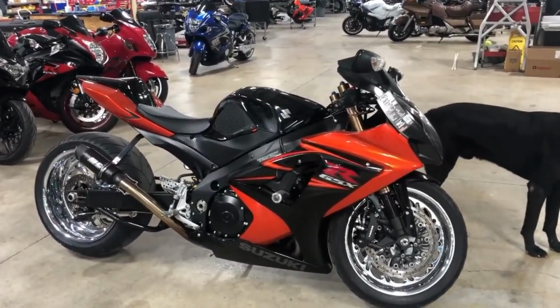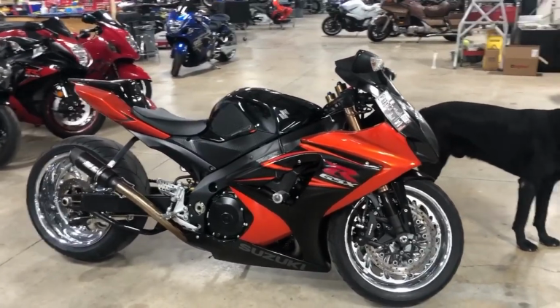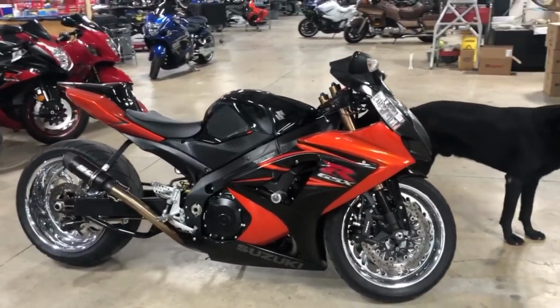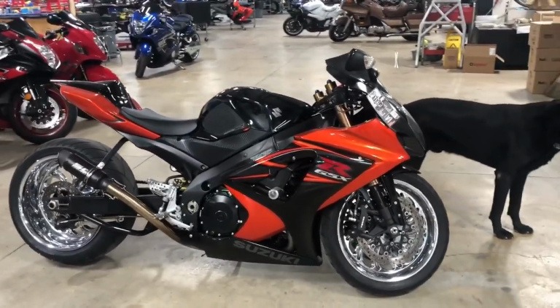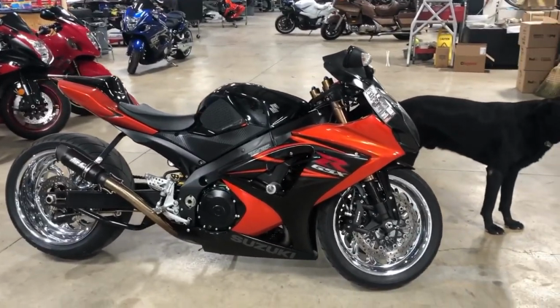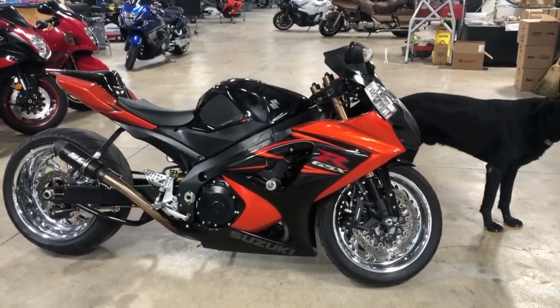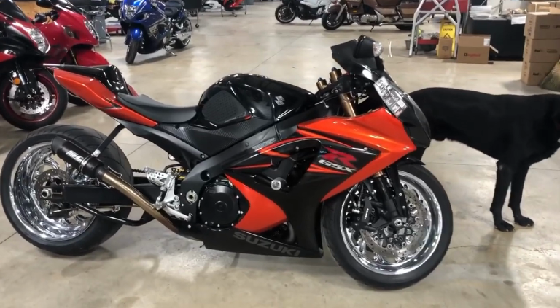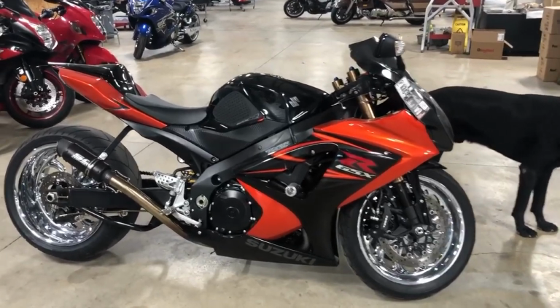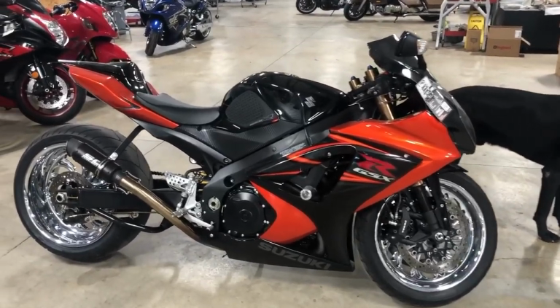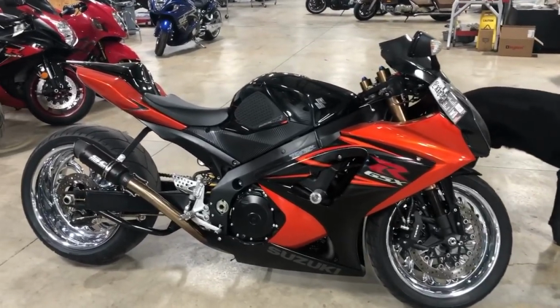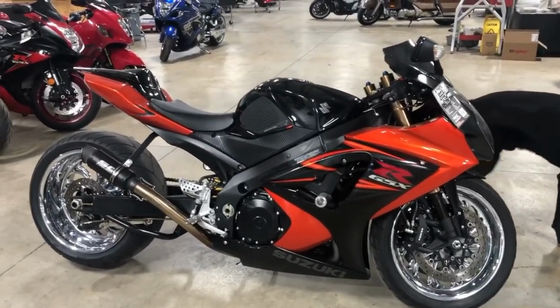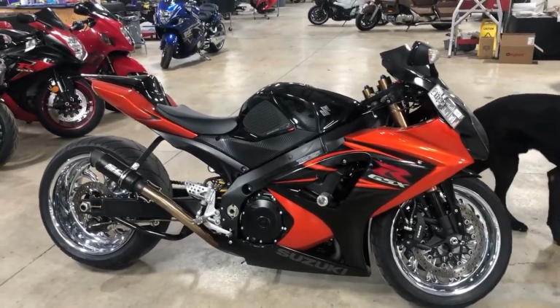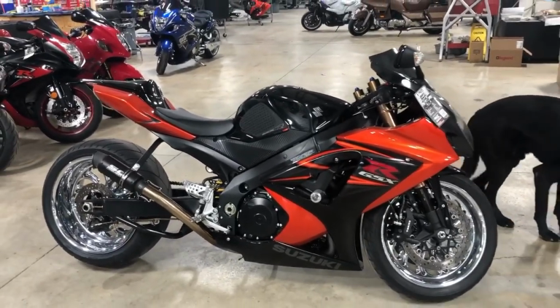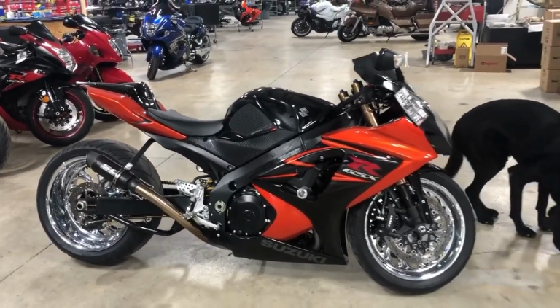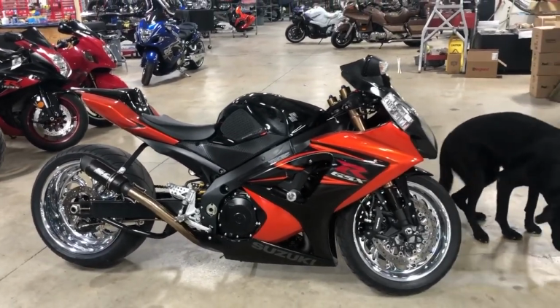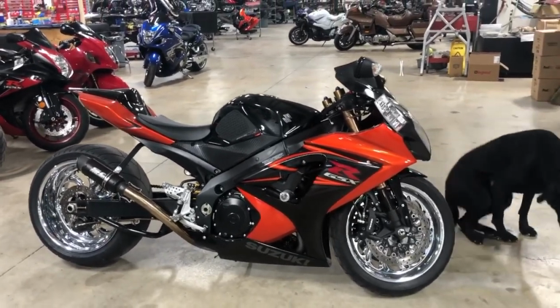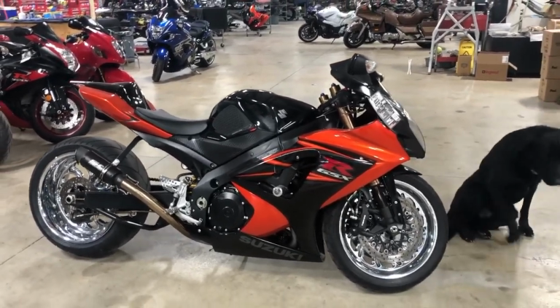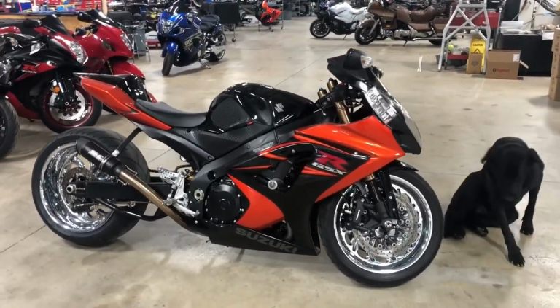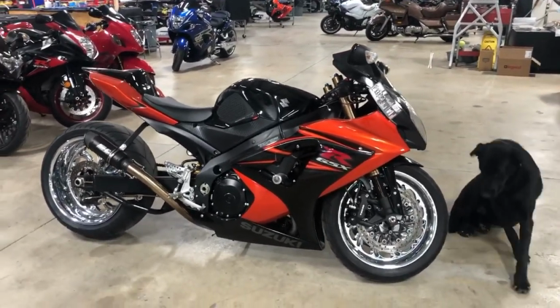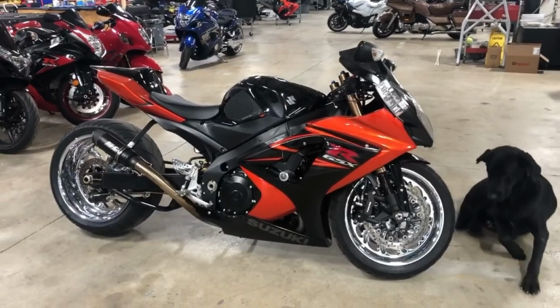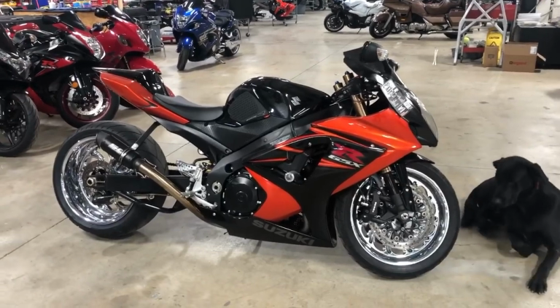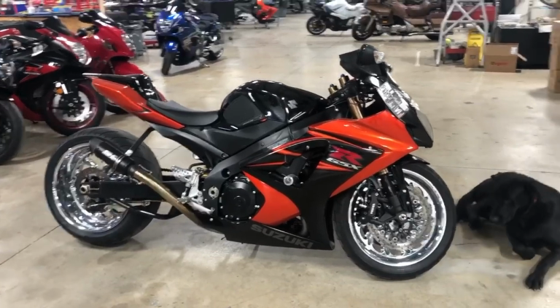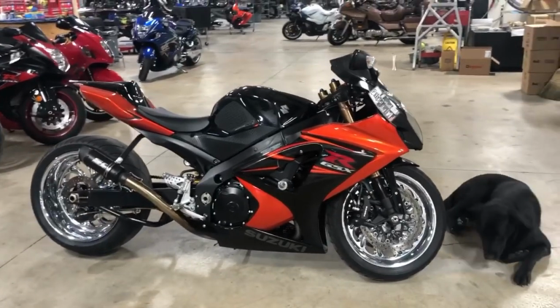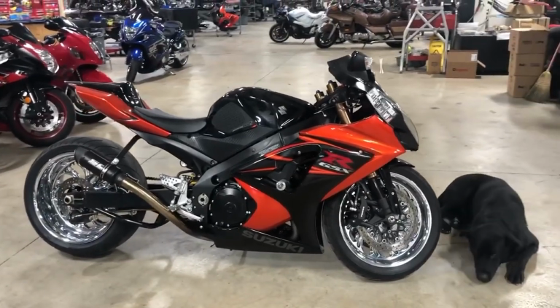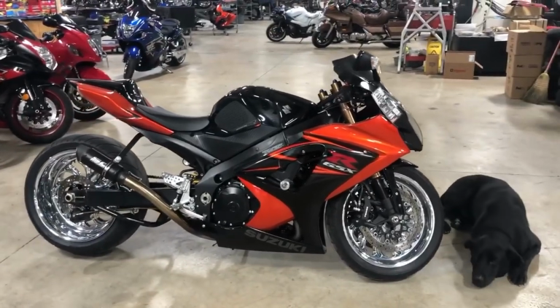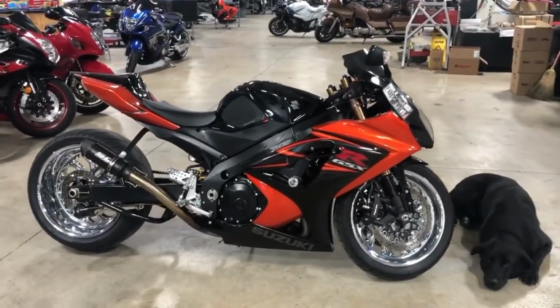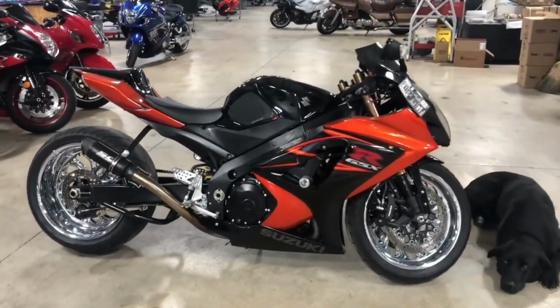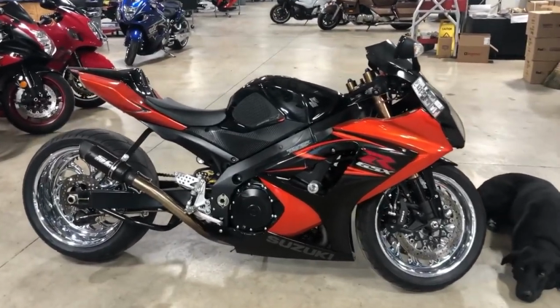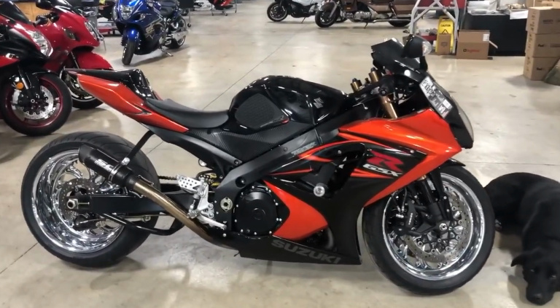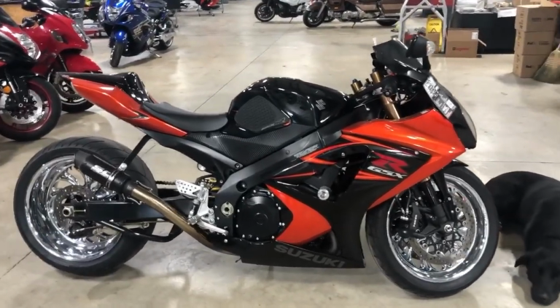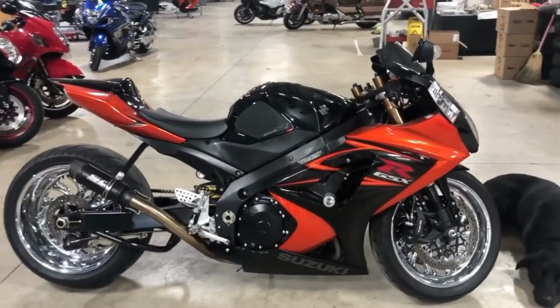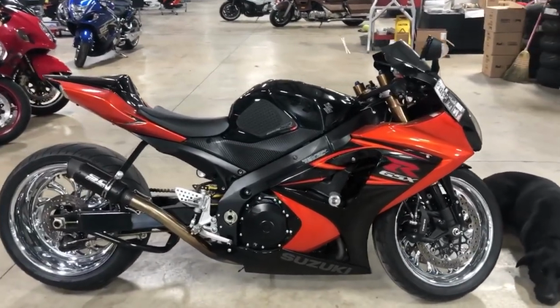If you have a 580 or higher, you can get a full one-year warranty on this bike for $3.99, and you can get it shipped right to your door using uship.com — that's the letter U, the word ship dot com.